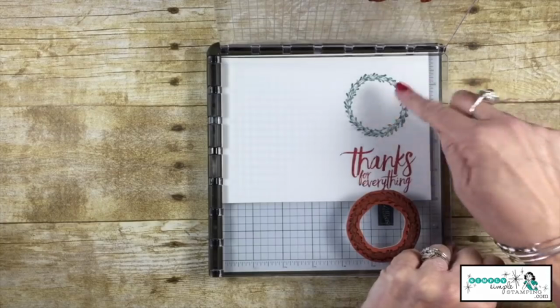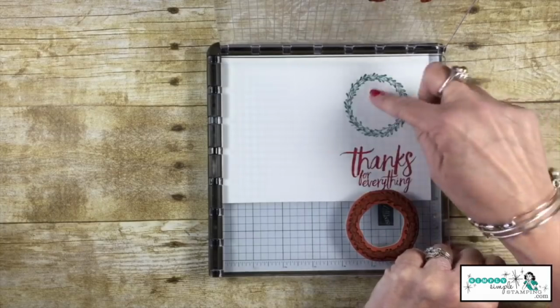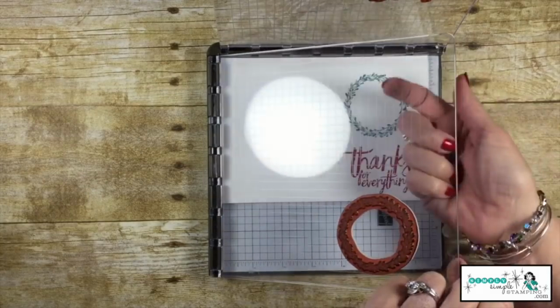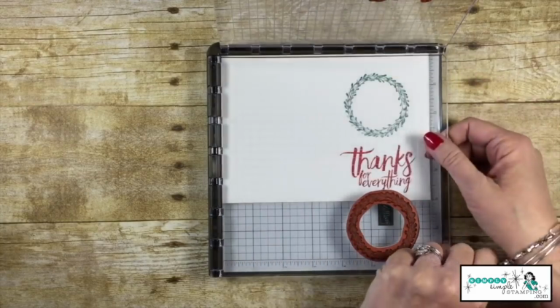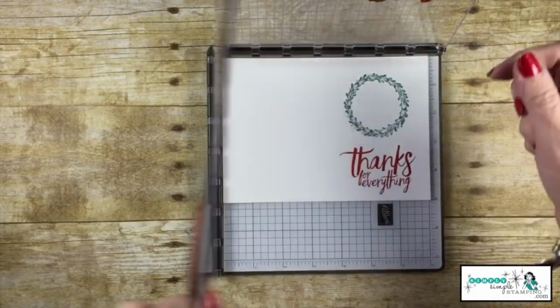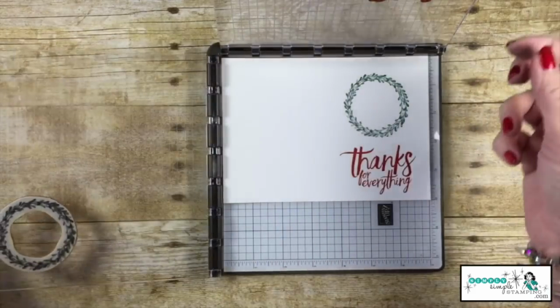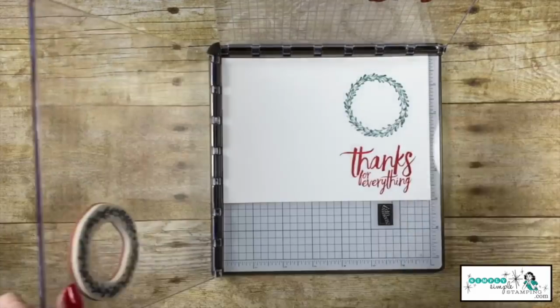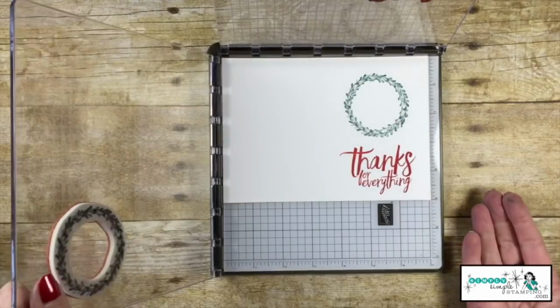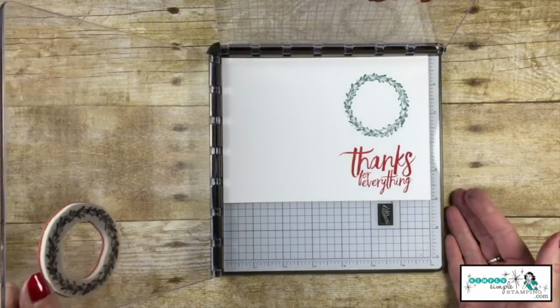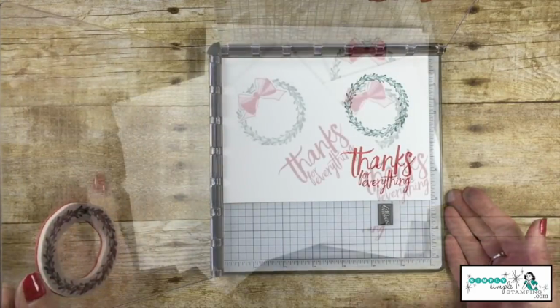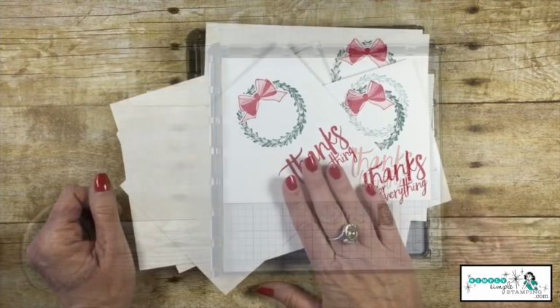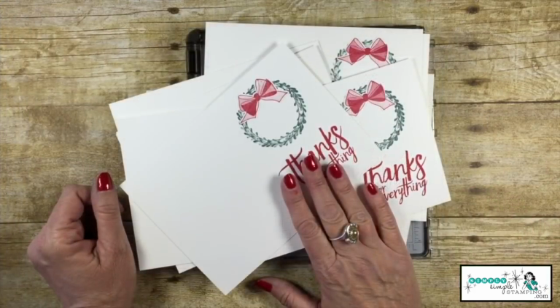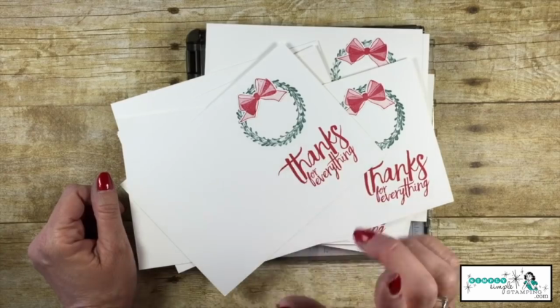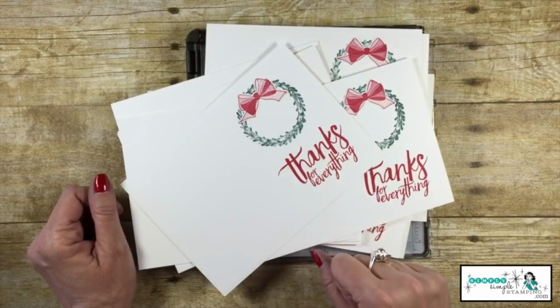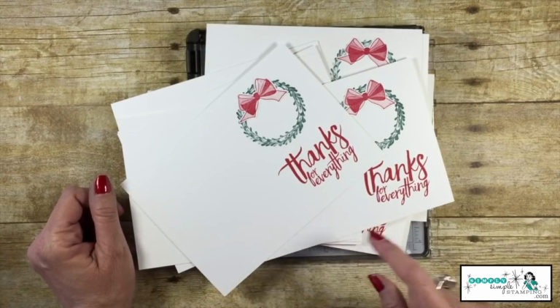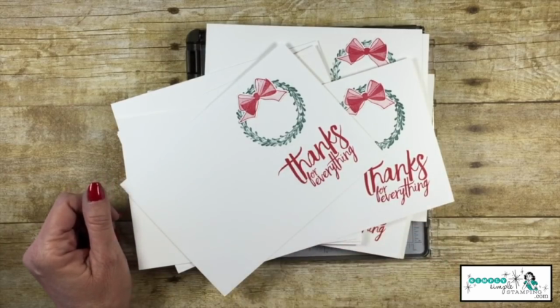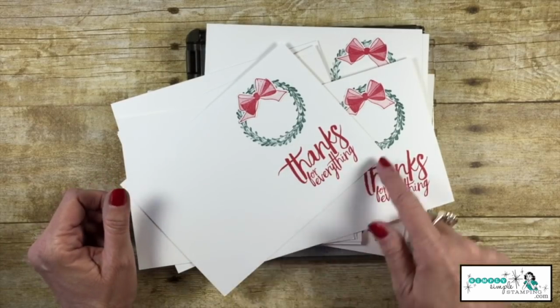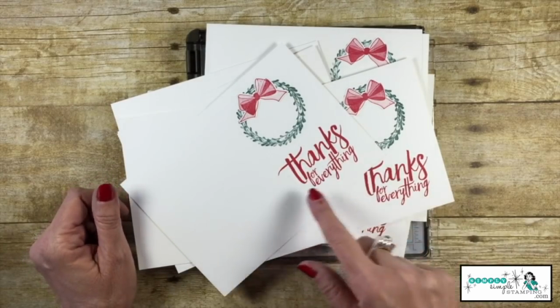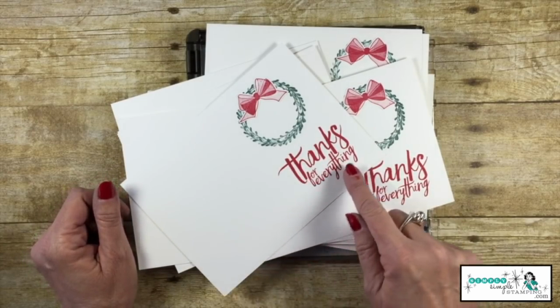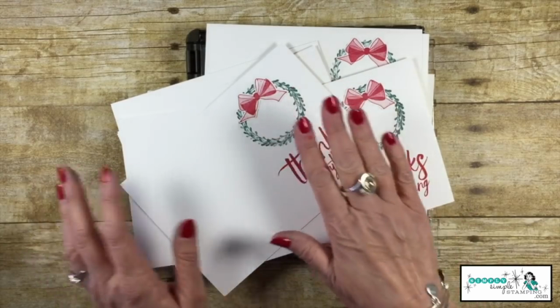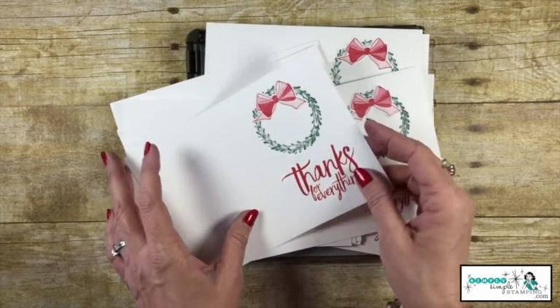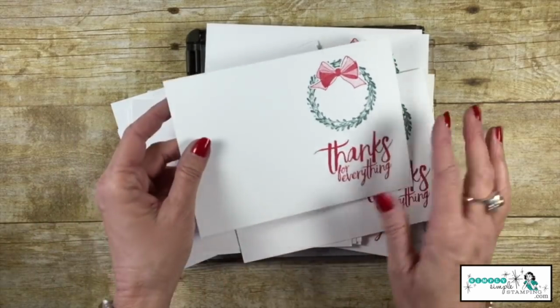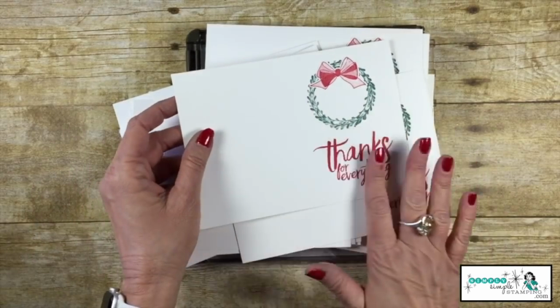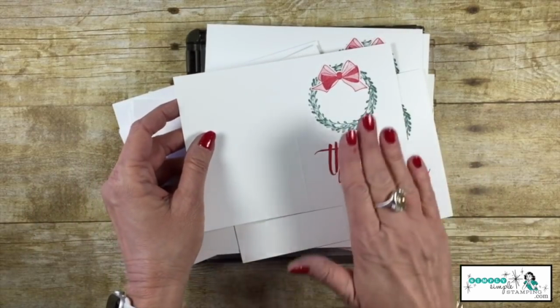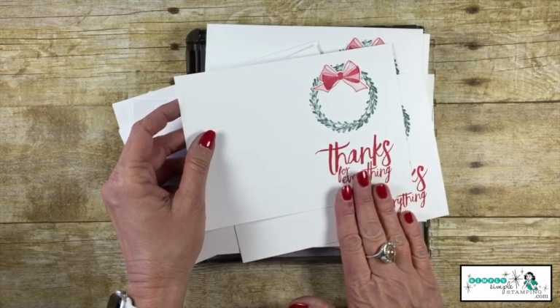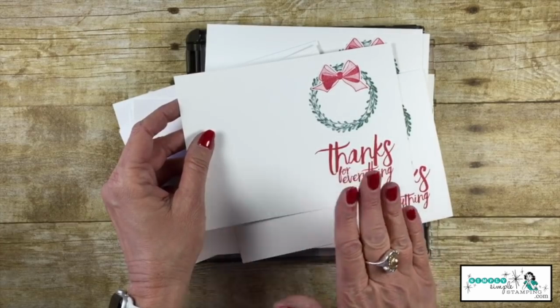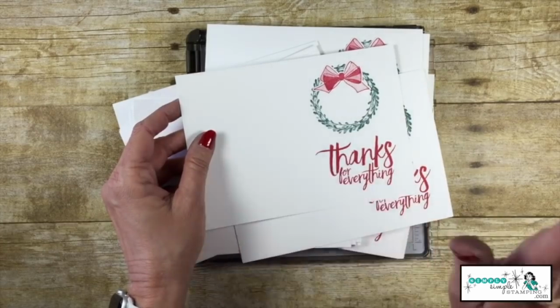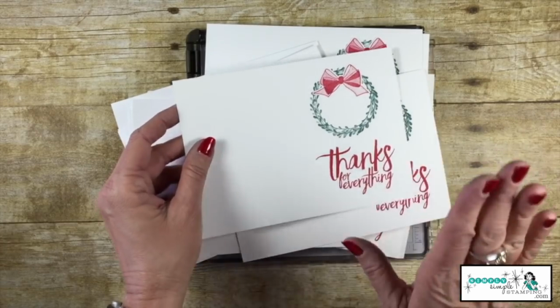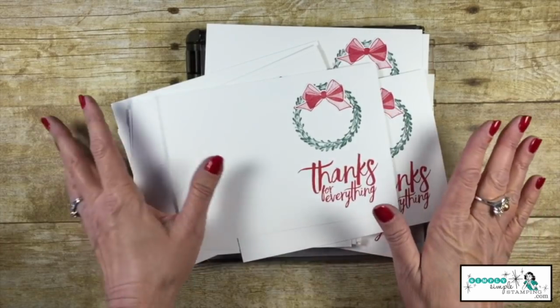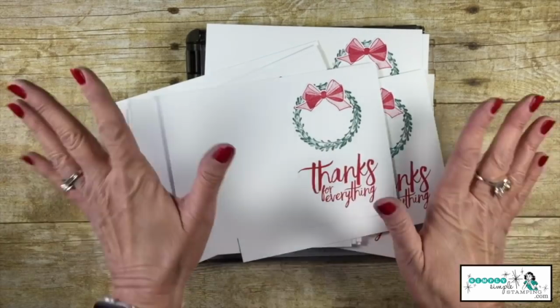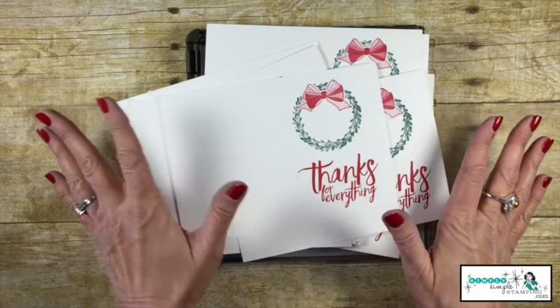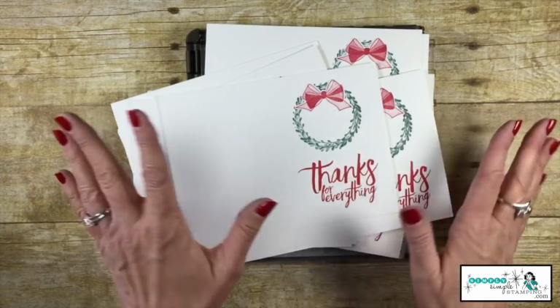It just keeps going! So the next time you've got a lot of stamping to do, make sure you pull in that Stamparatus. It's going to allow you to make sure that your stamps are perfectly straight and right where you want them.